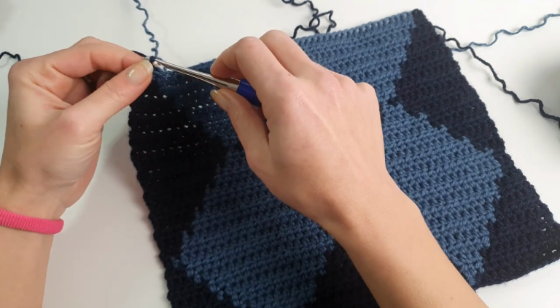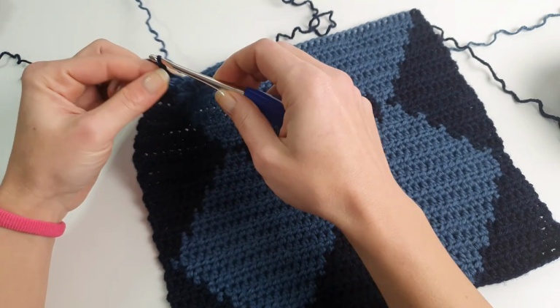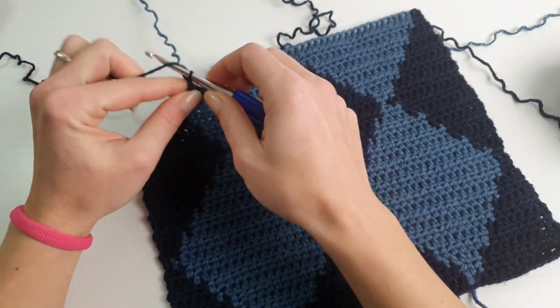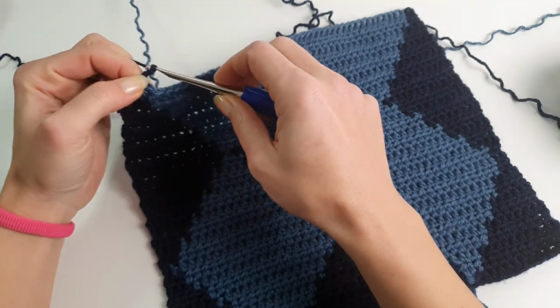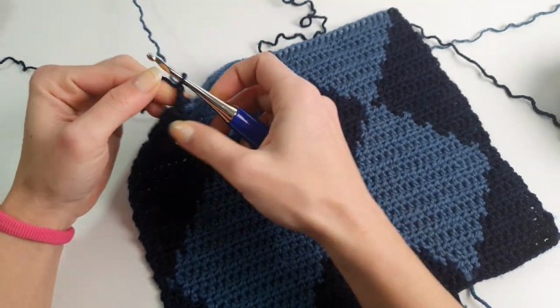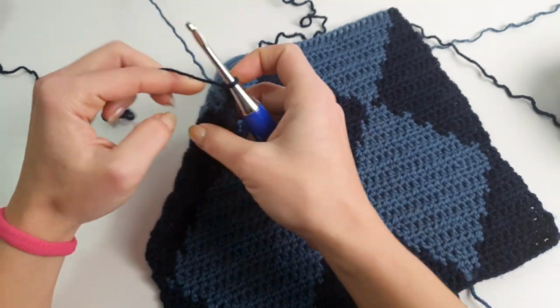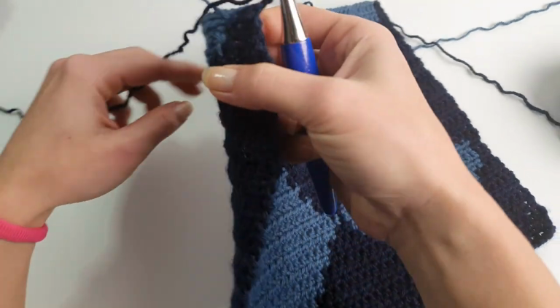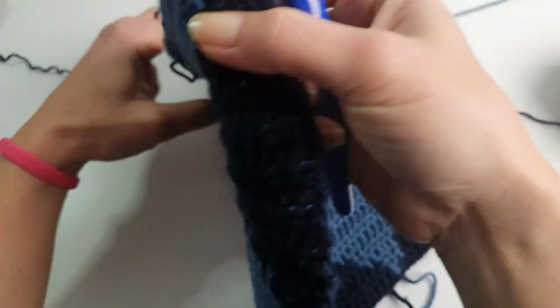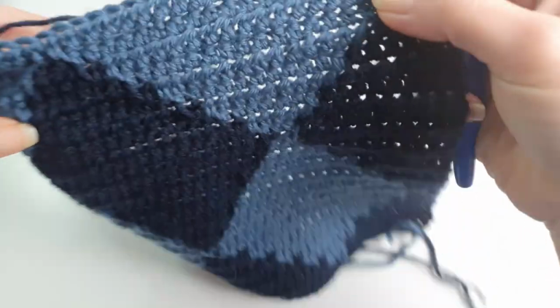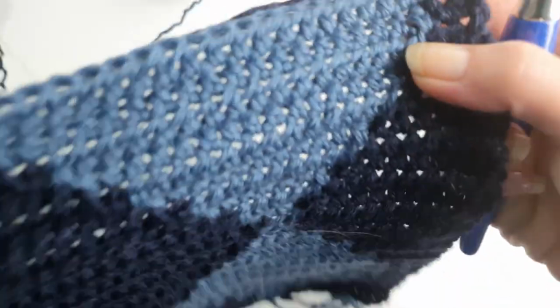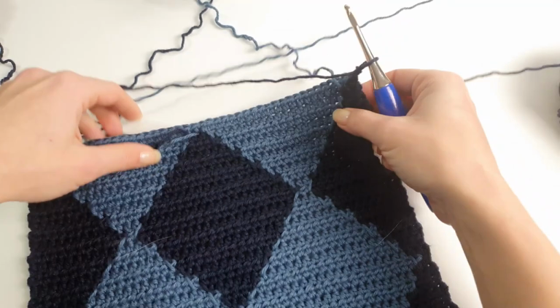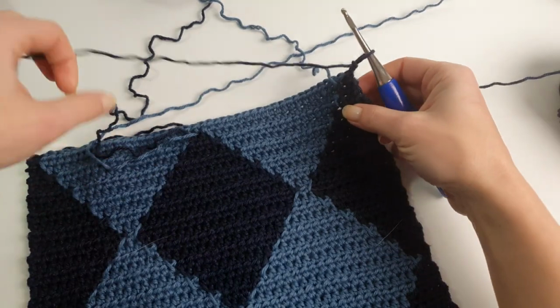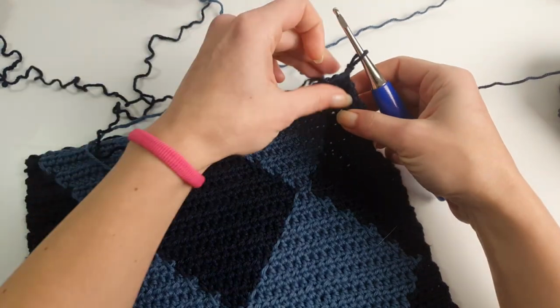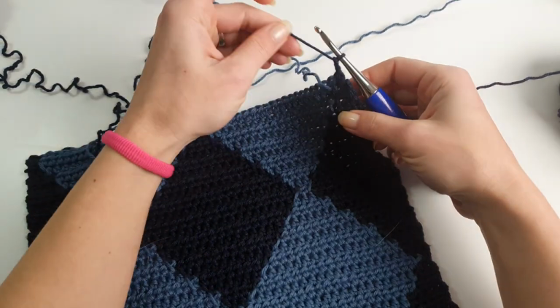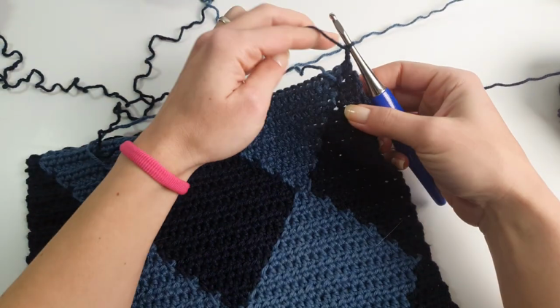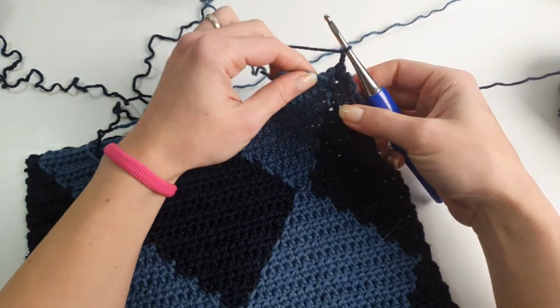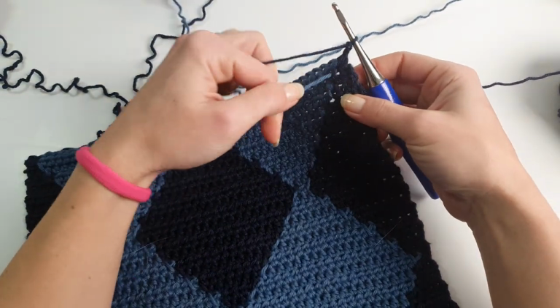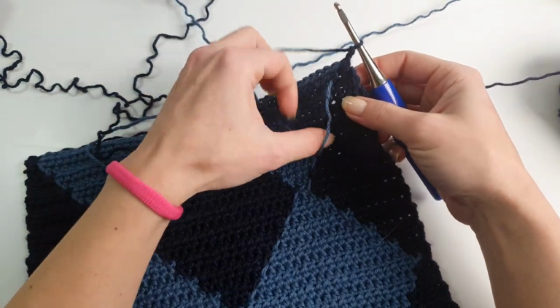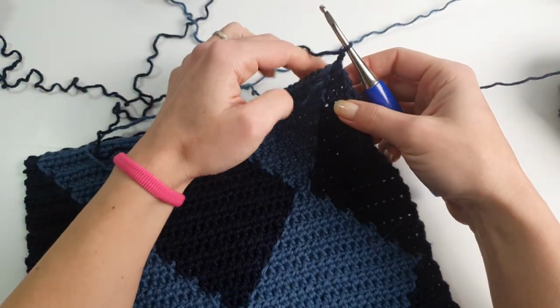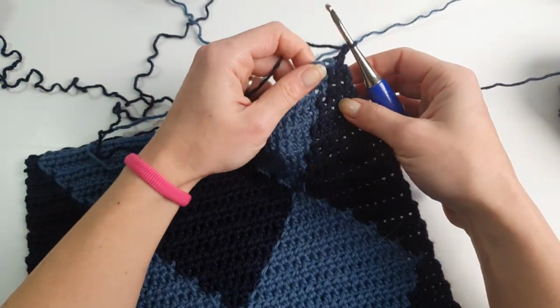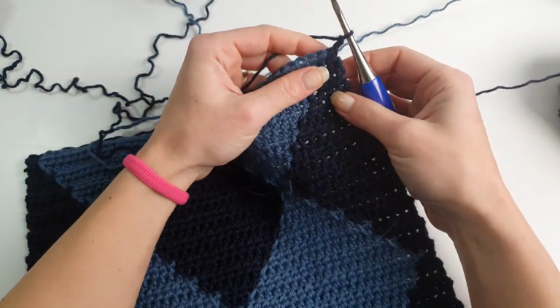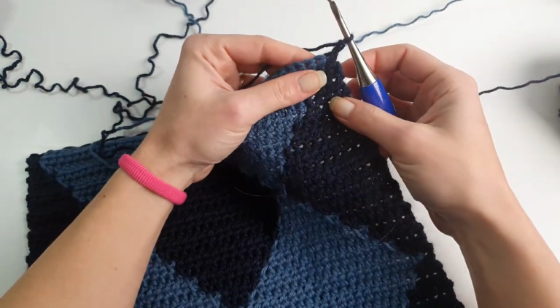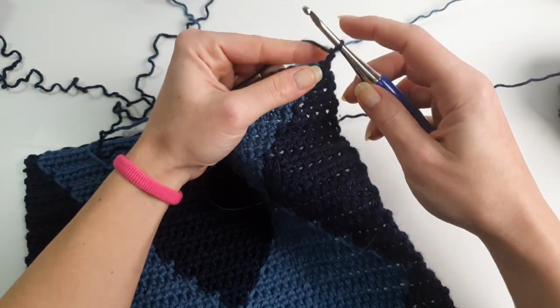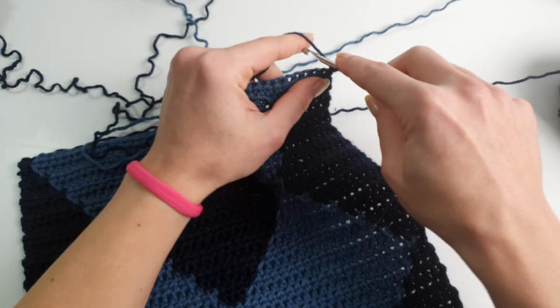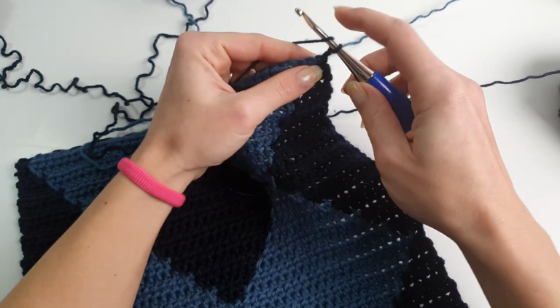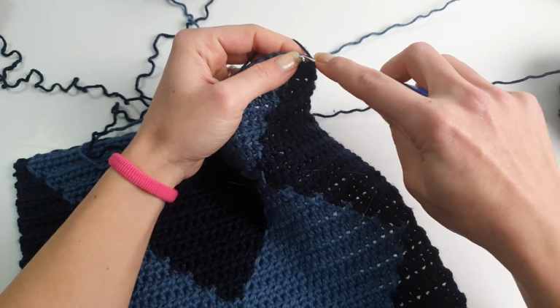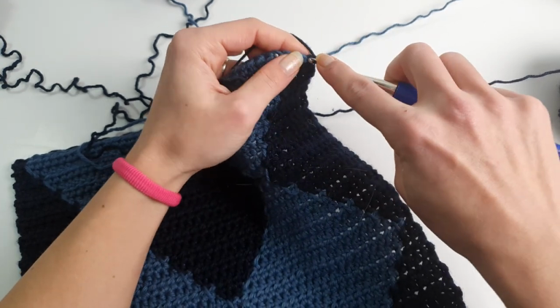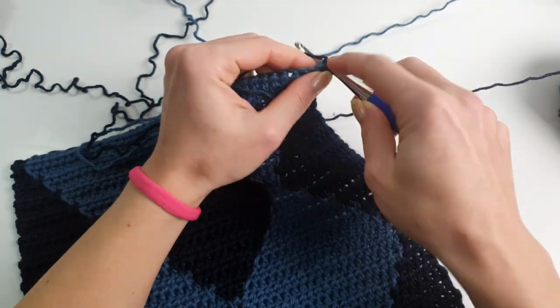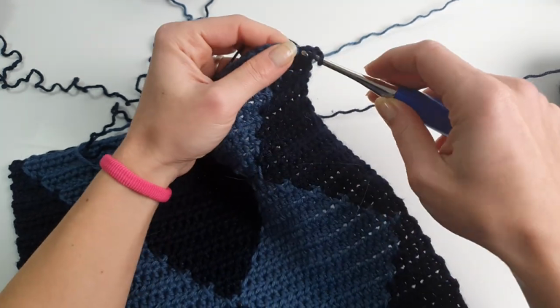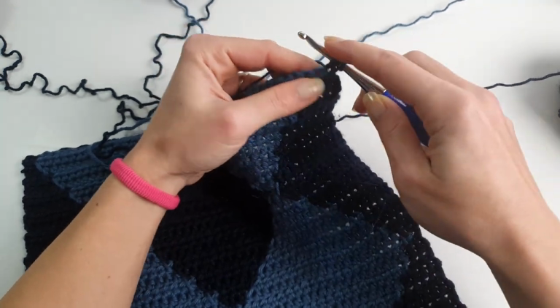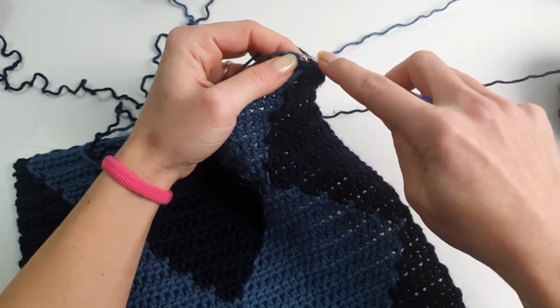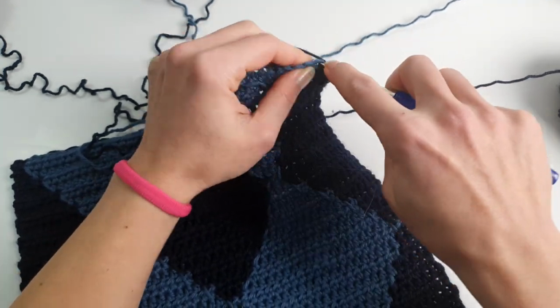Pay attention: if you want to make this cardigan higher or longer, instead of one diamond and a half you will need two diamonds and a half. Now we will start with a decrease.